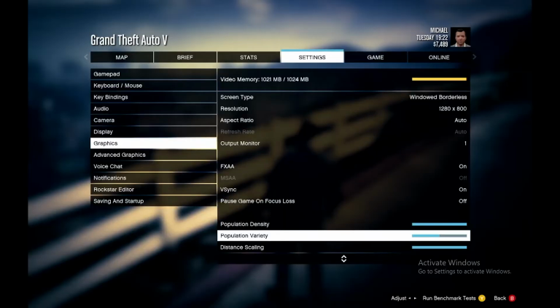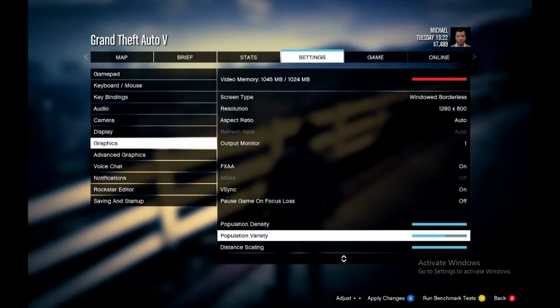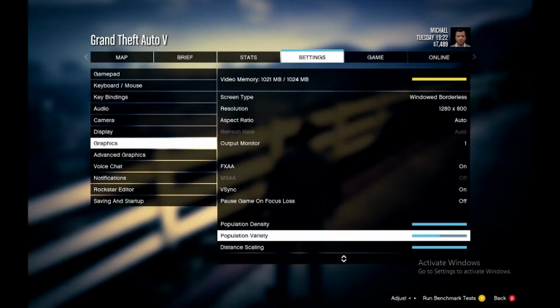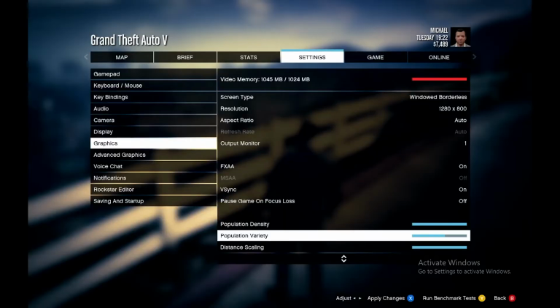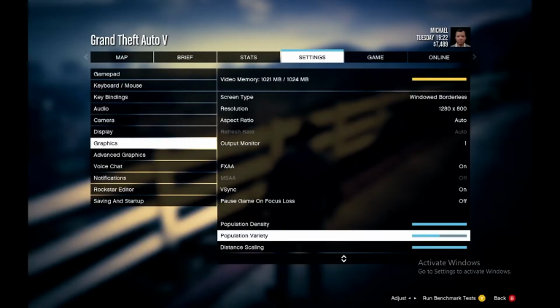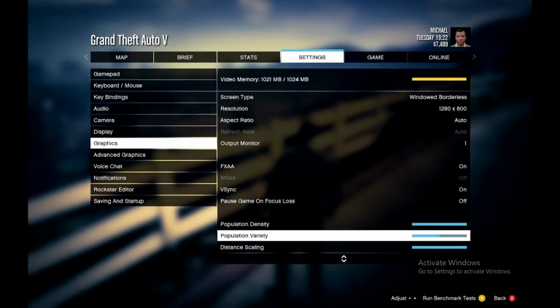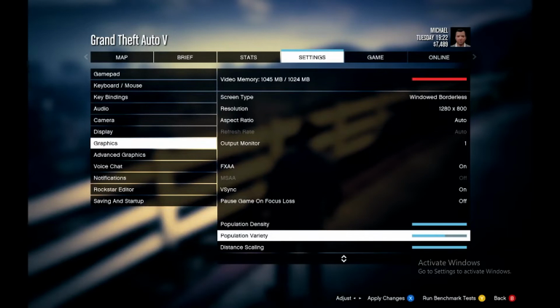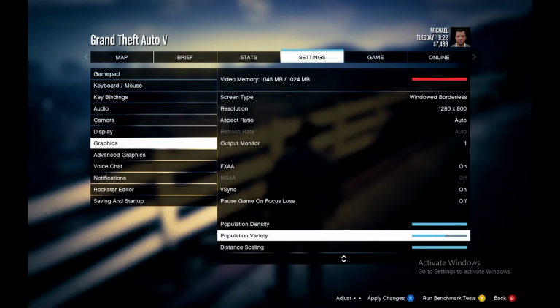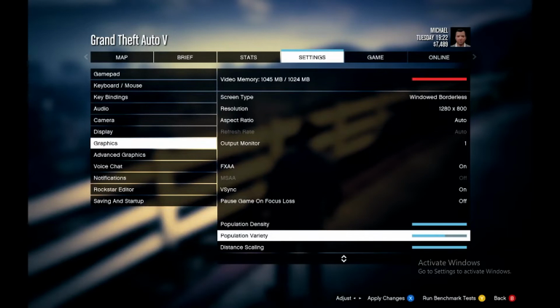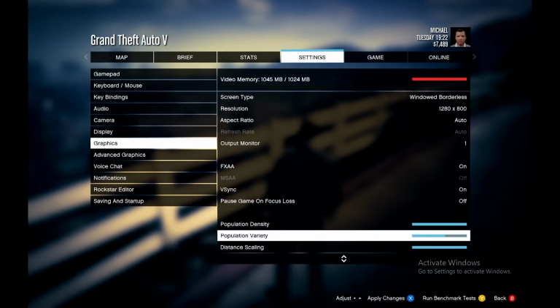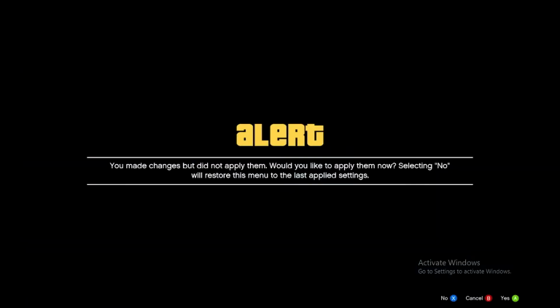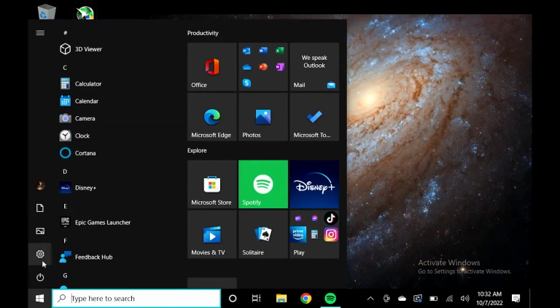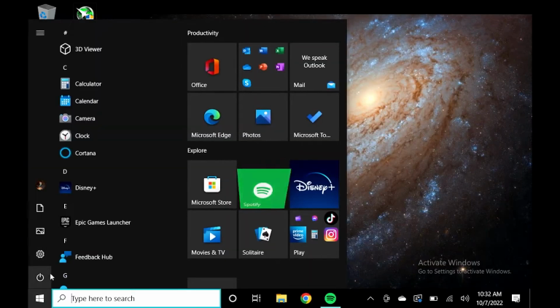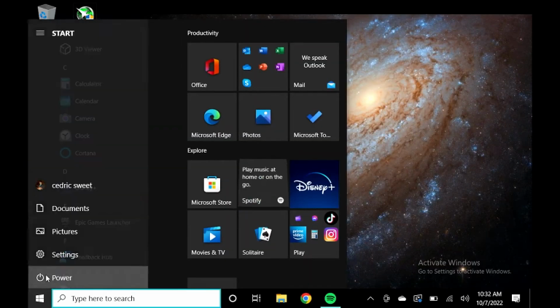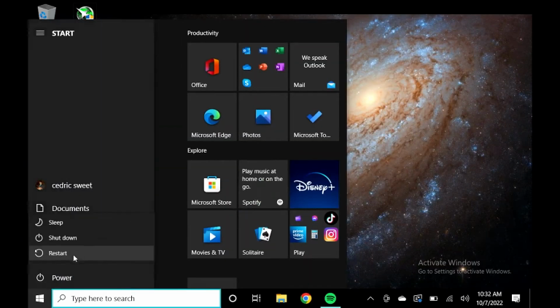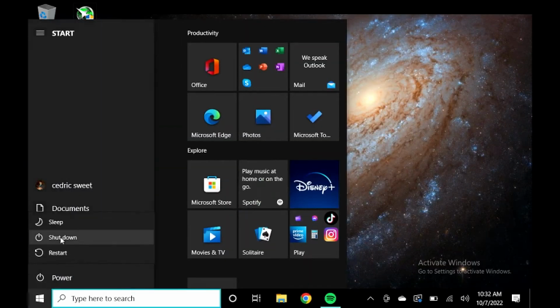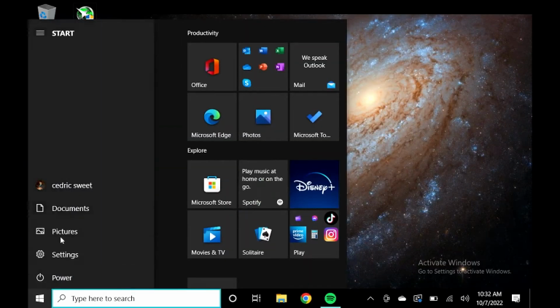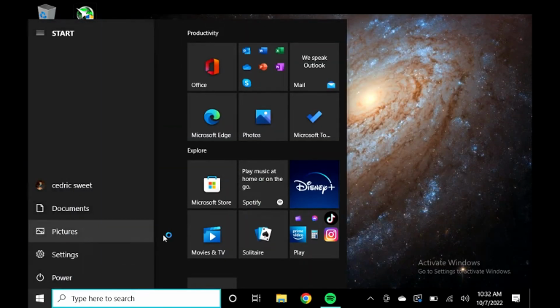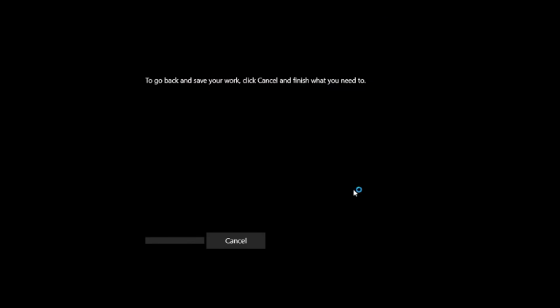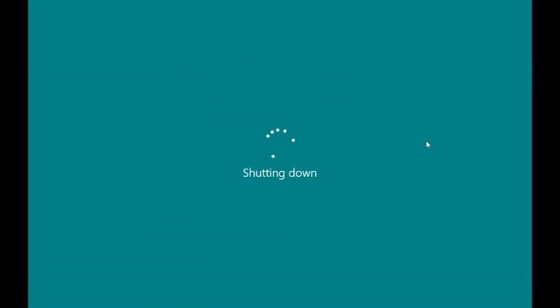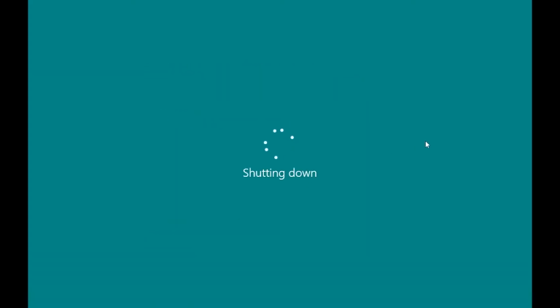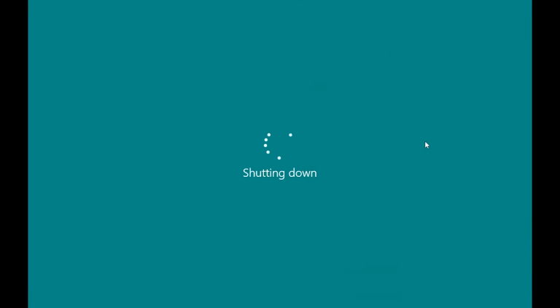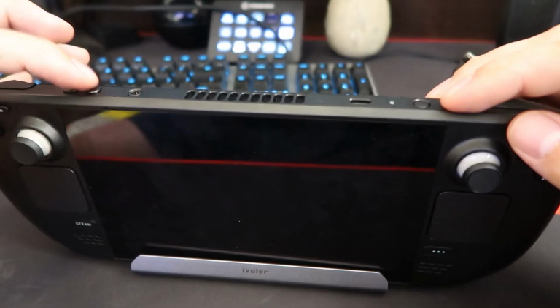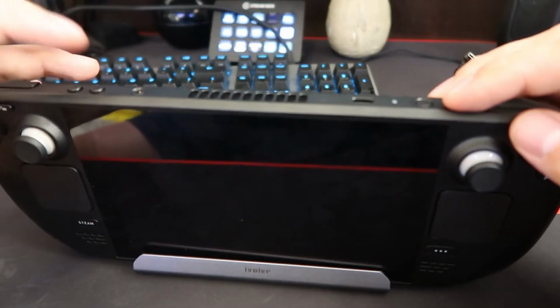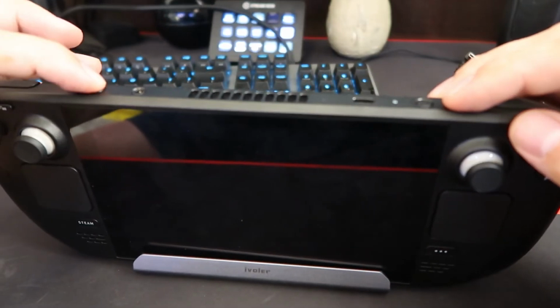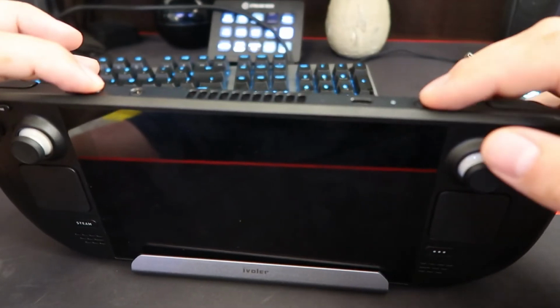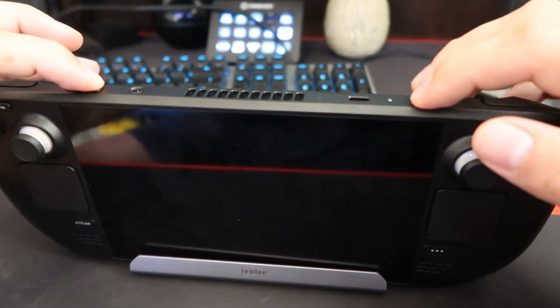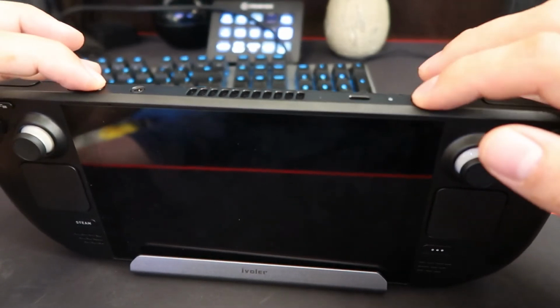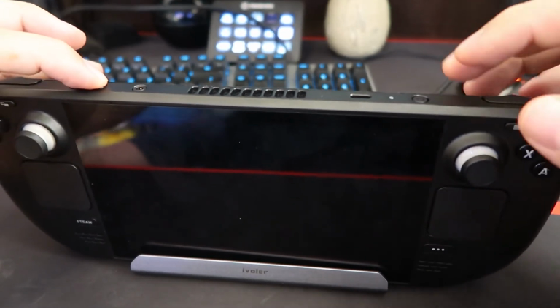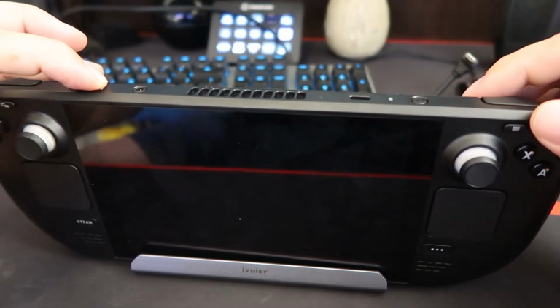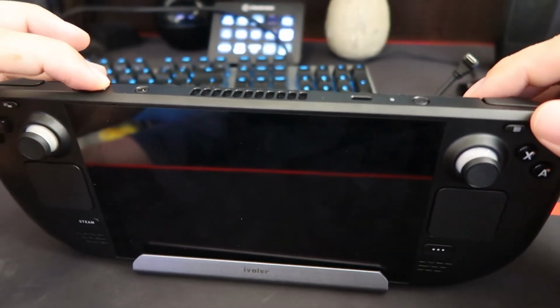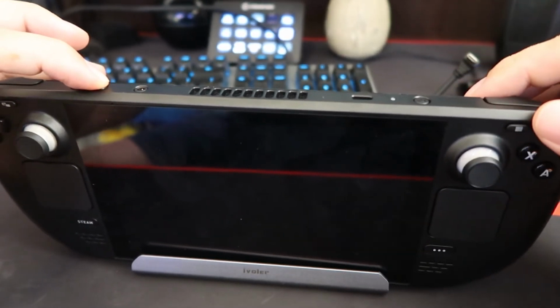To get past this, all we need to do is go into the BIOS. To get into the BIOS, all you have to do is shut down Windows on the Steam Deck. Once that's done, hold the volume up button and hit power.